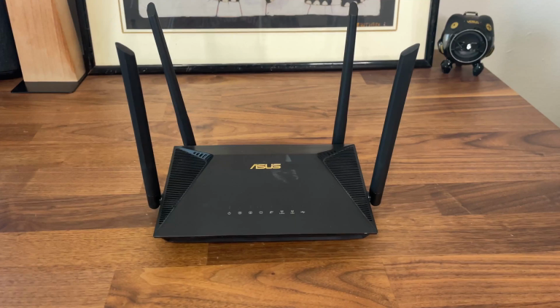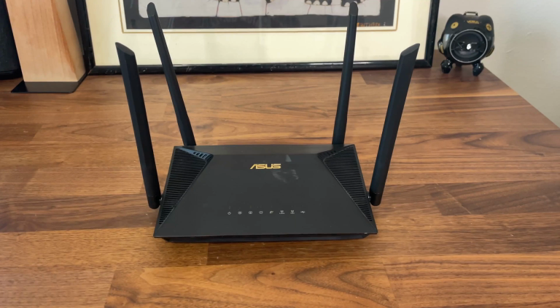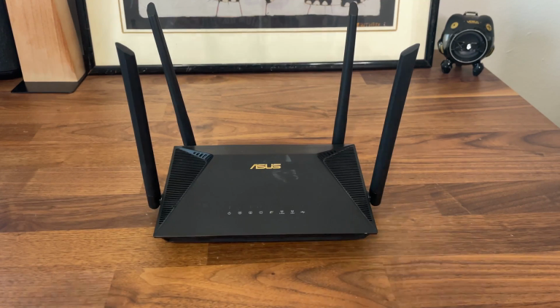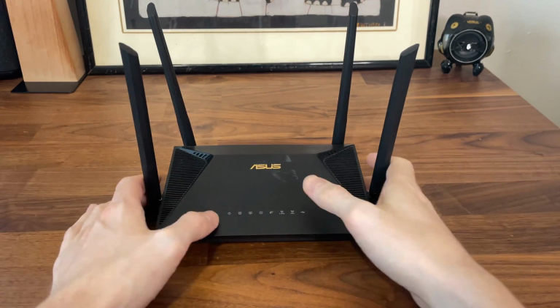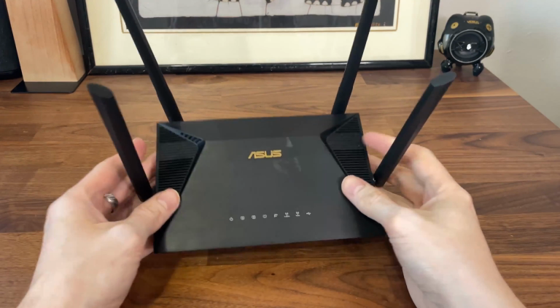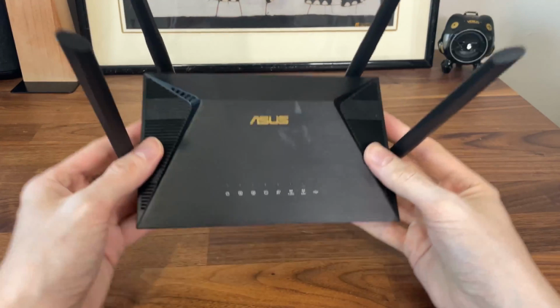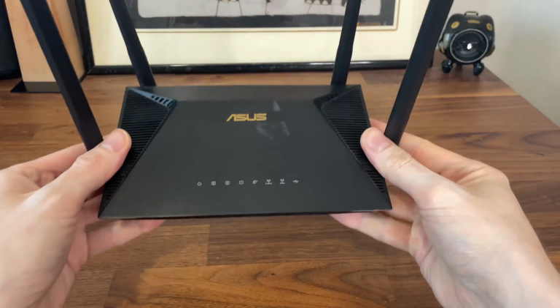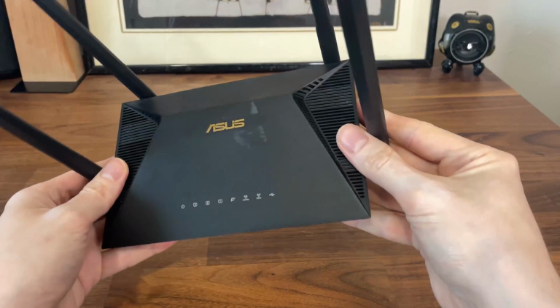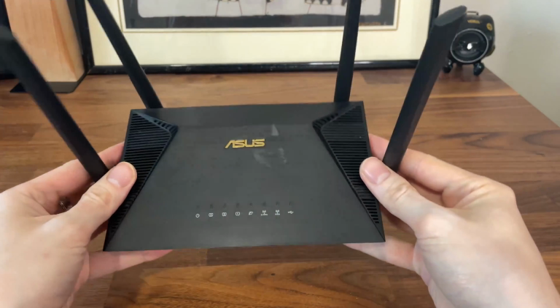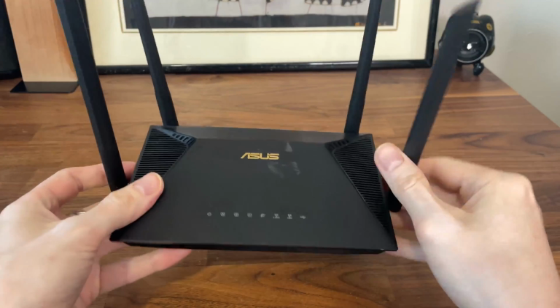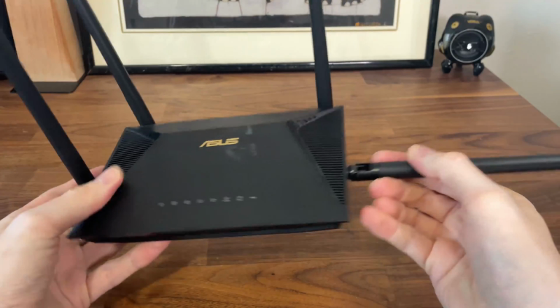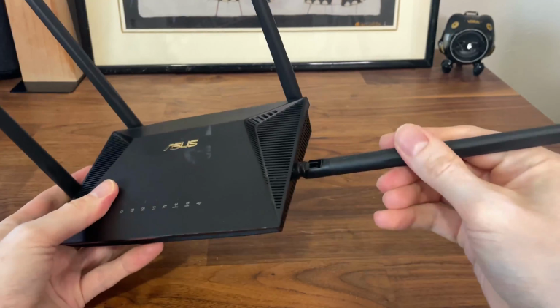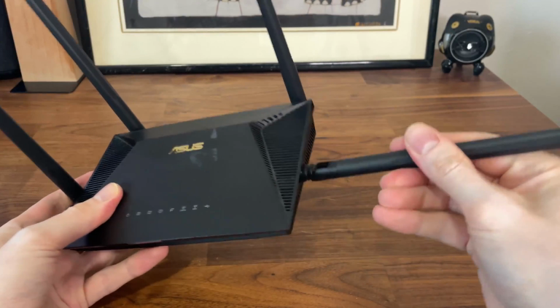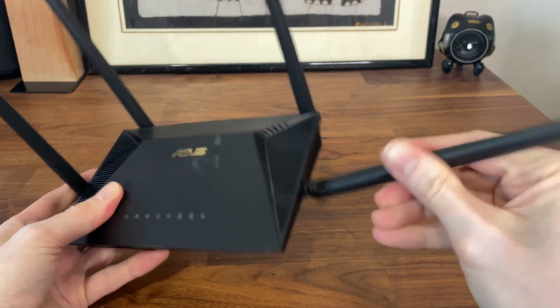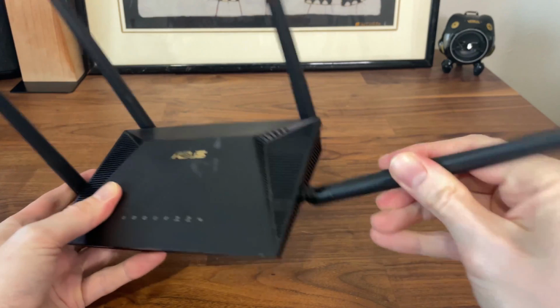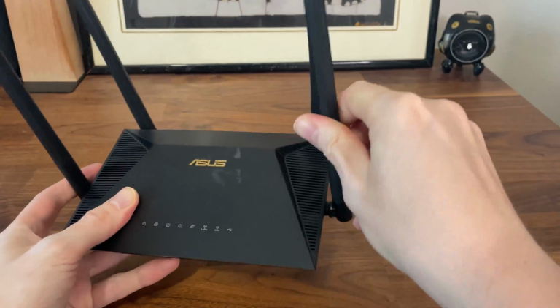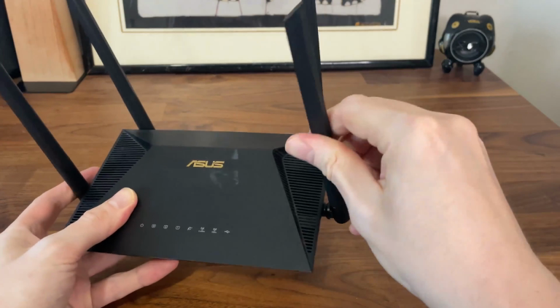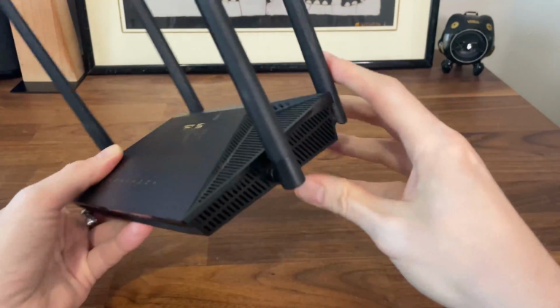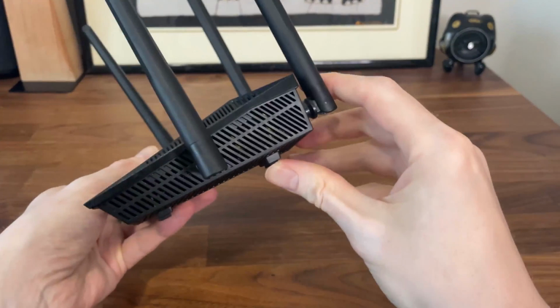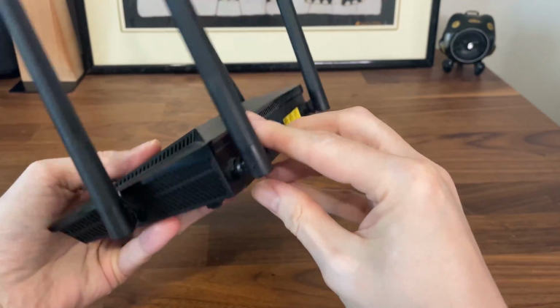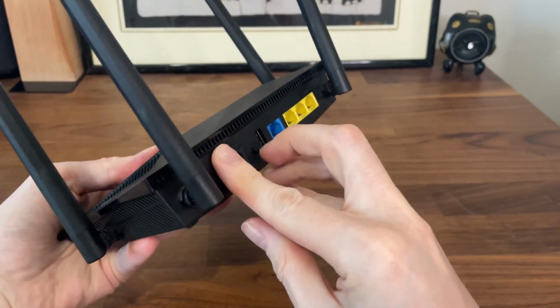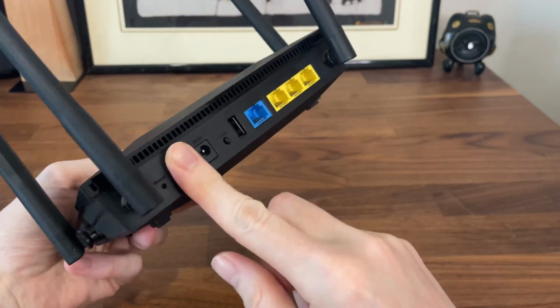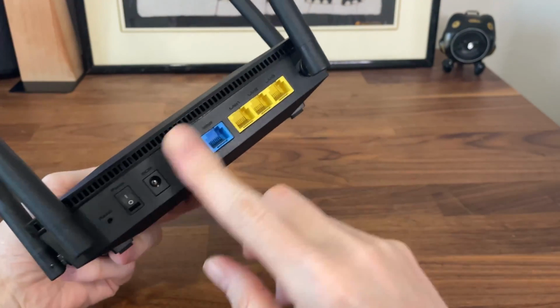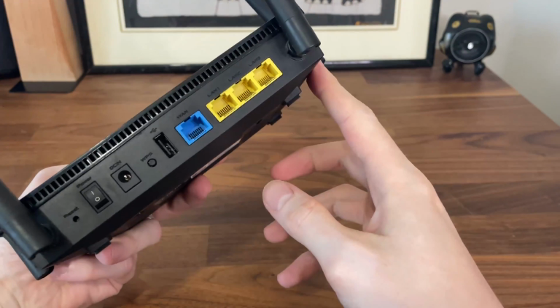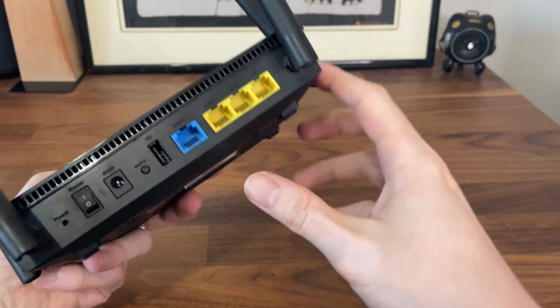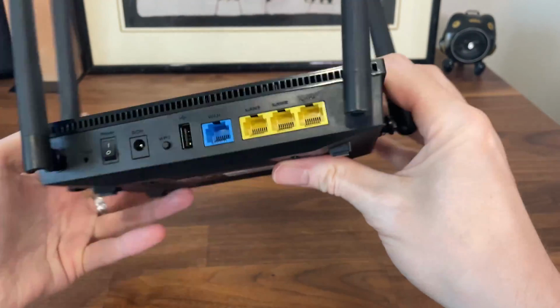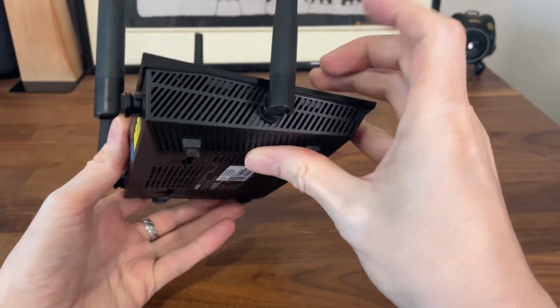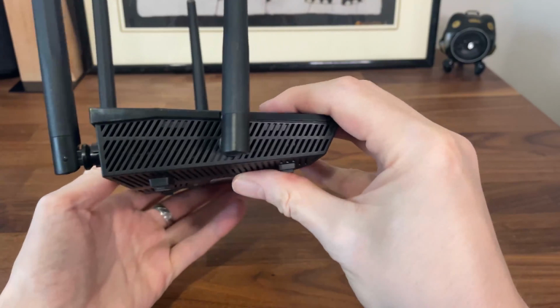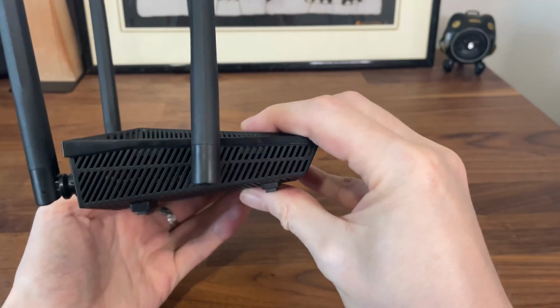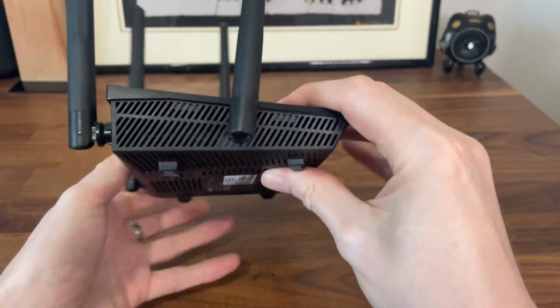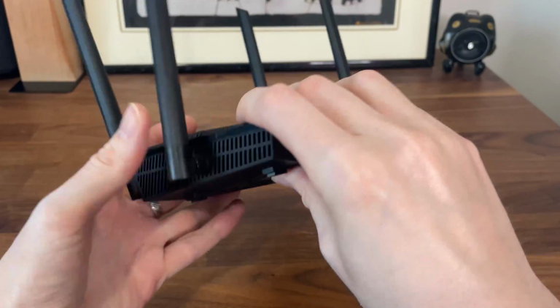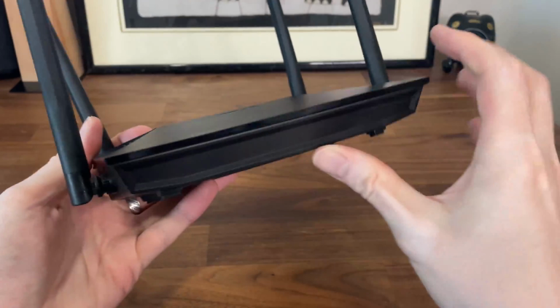The ASUS RT-AX53U is one of the least expensive Wi-Fi 6 routers from ASUS, and as you can see it has a very small case. As a comparison, the RT-AX88U Pro is about three times larger.